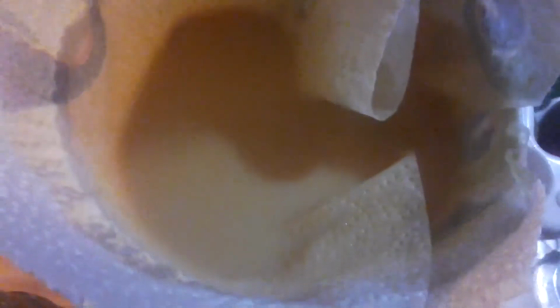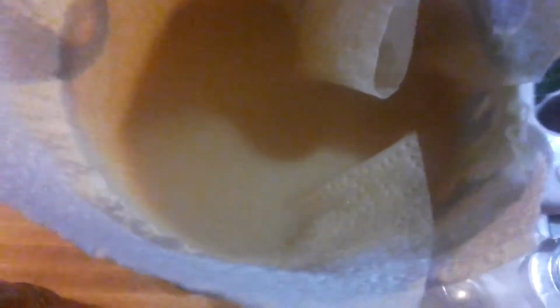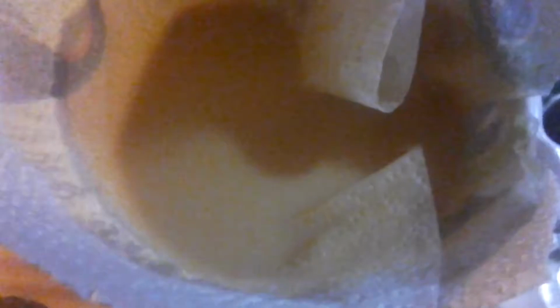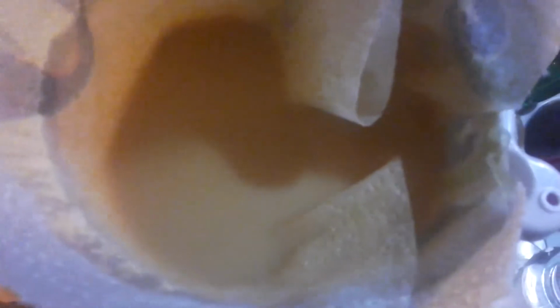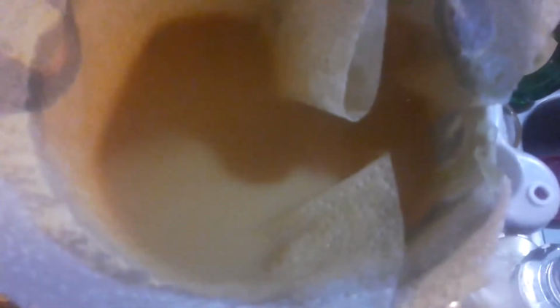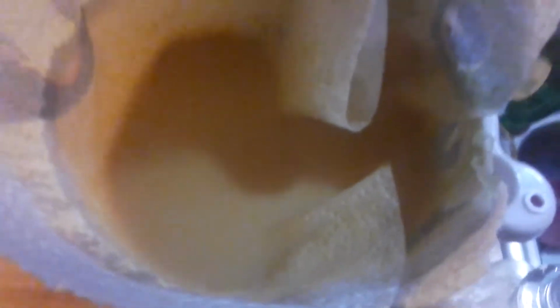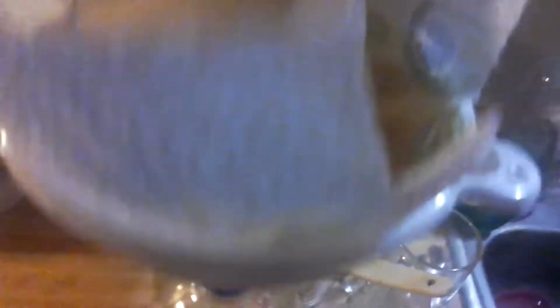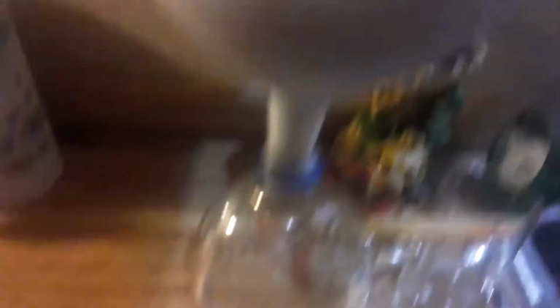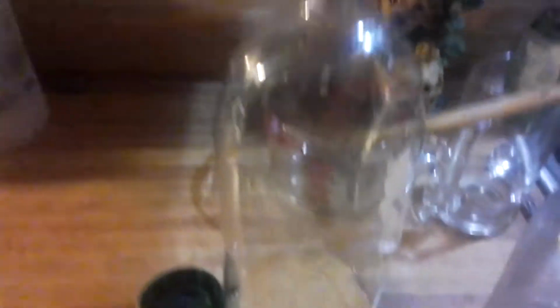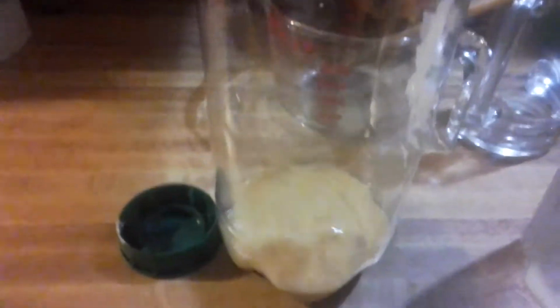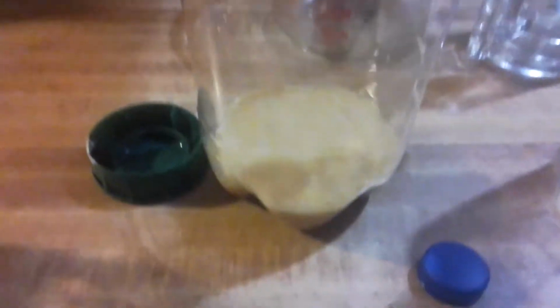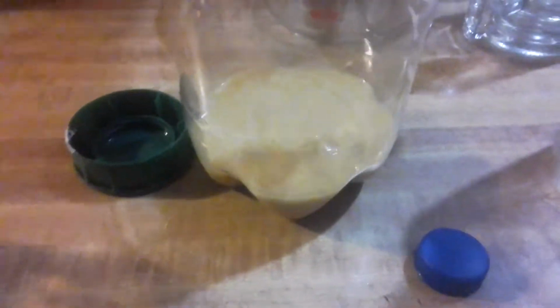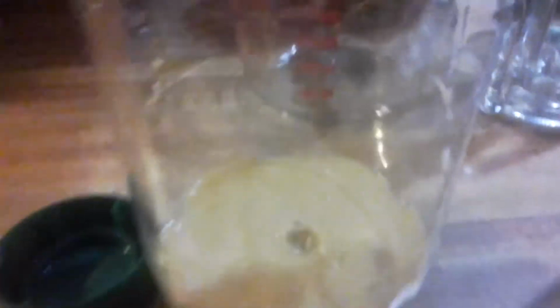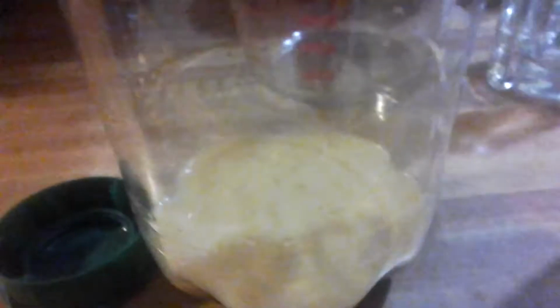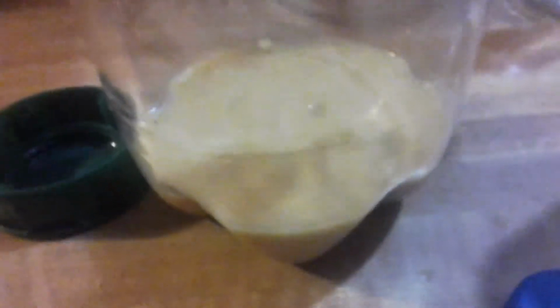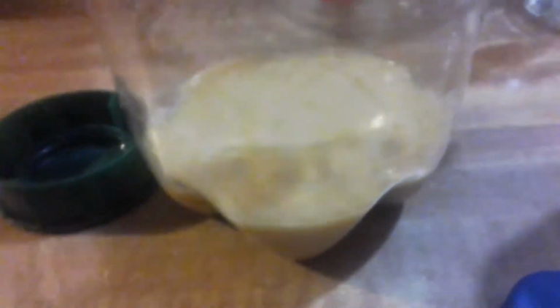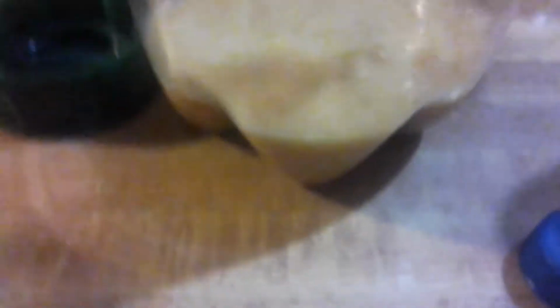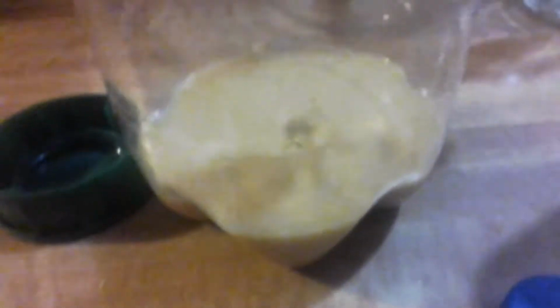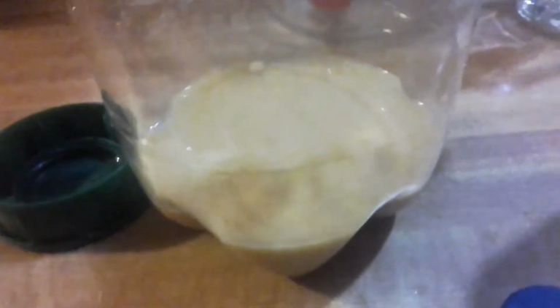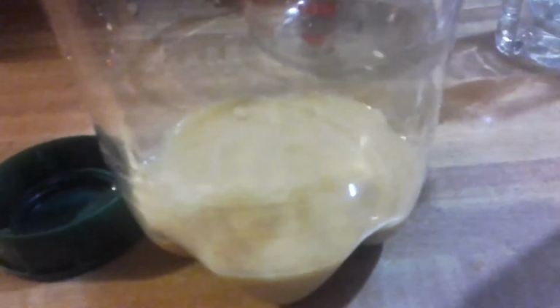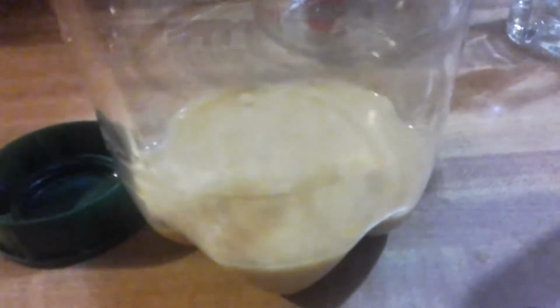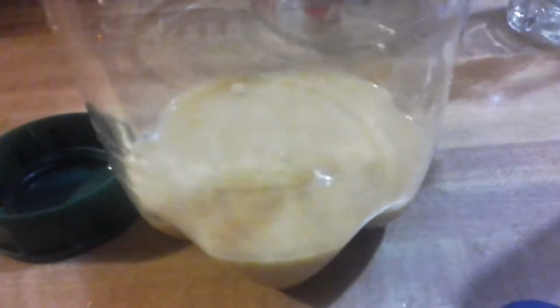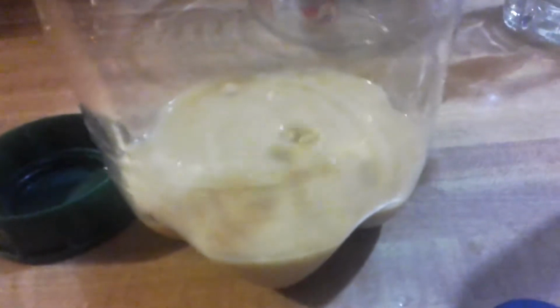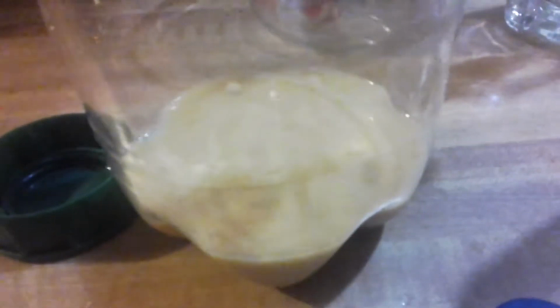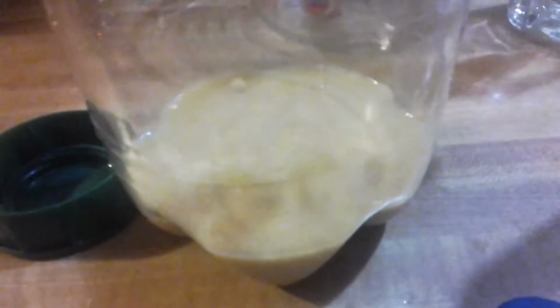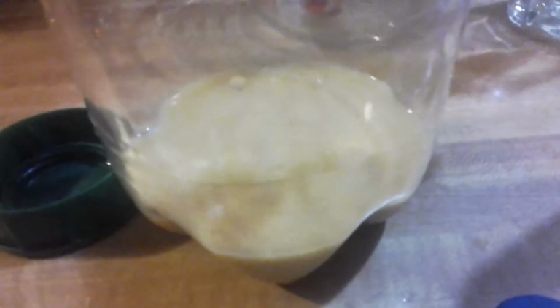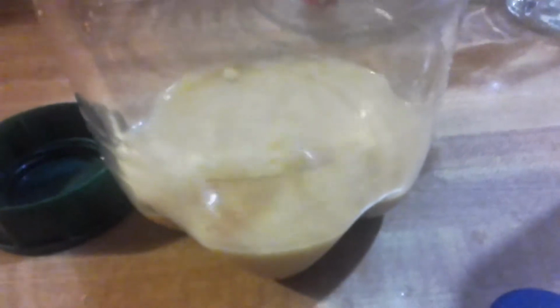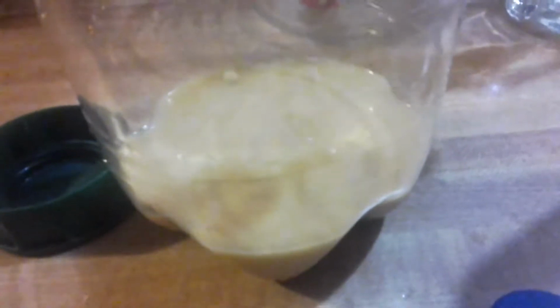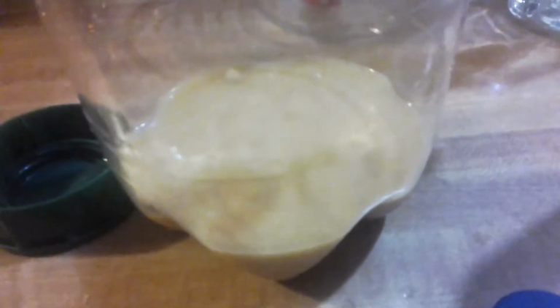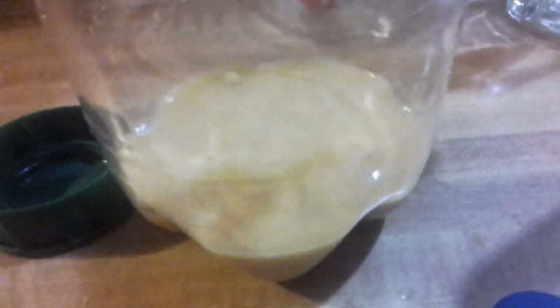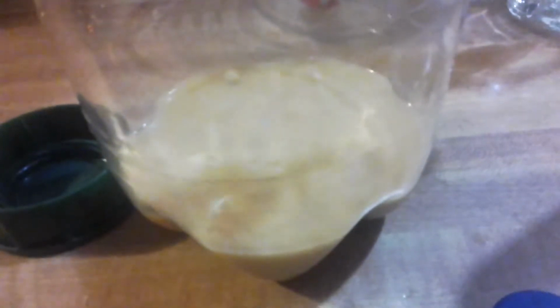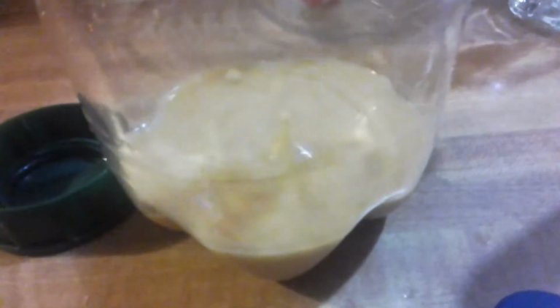This is just the sediment — I'm just filtering it to see how clear I can get it. I know it looks milky, but it's coming along.